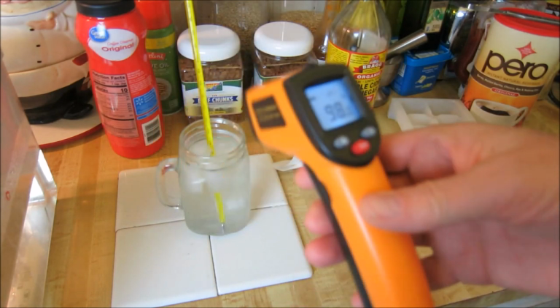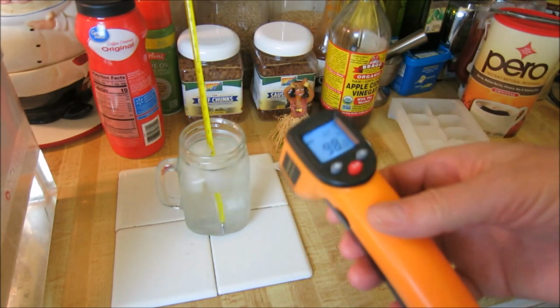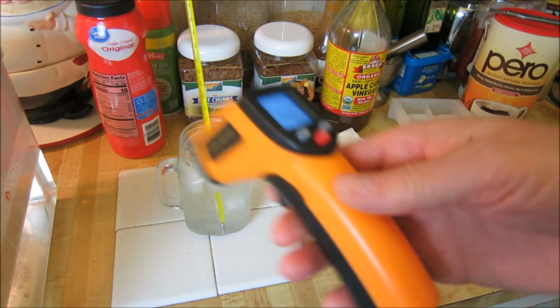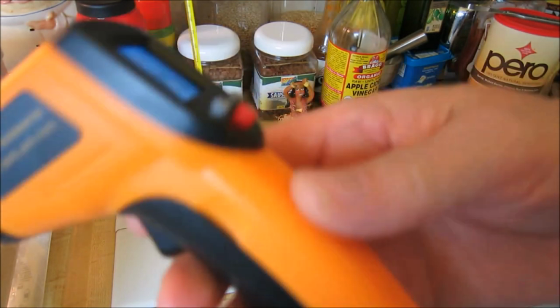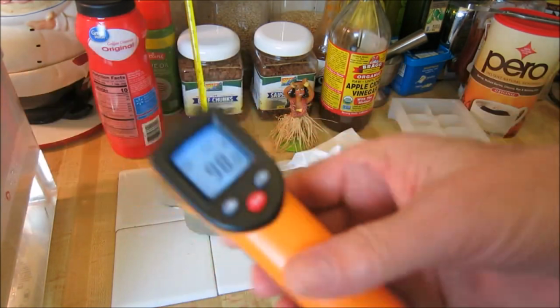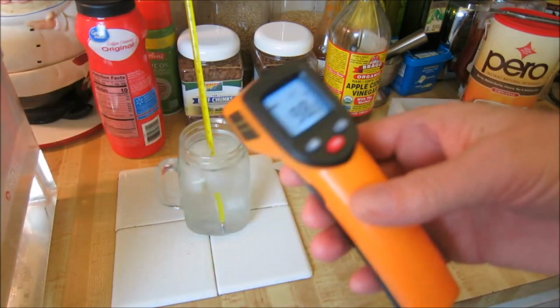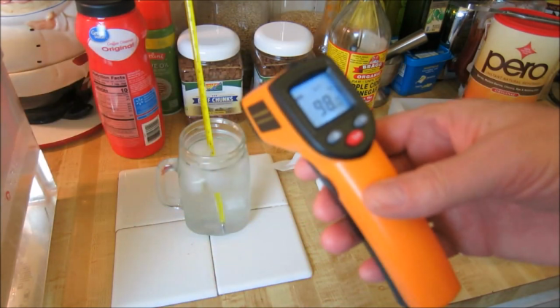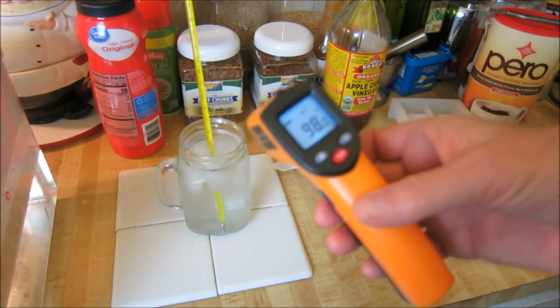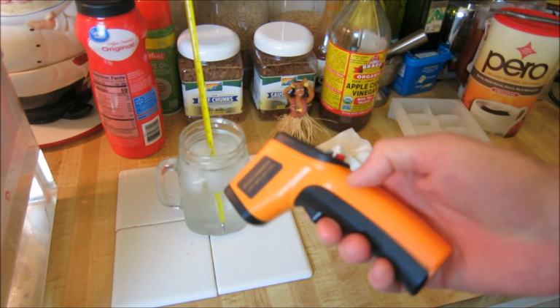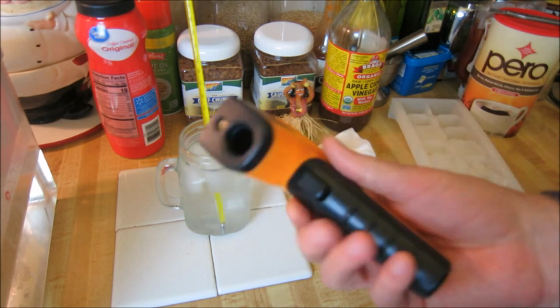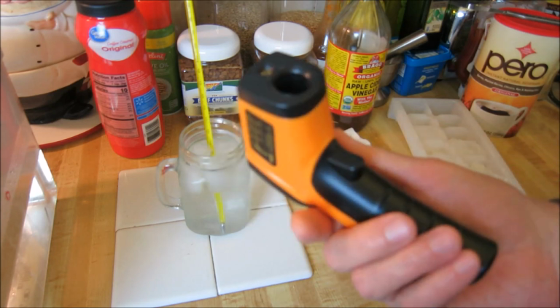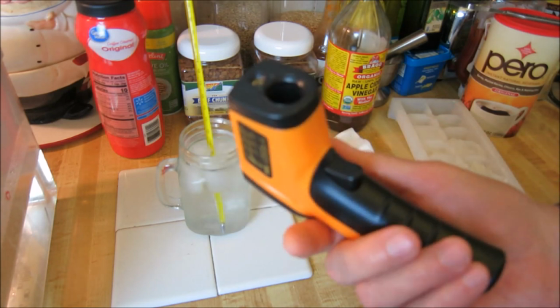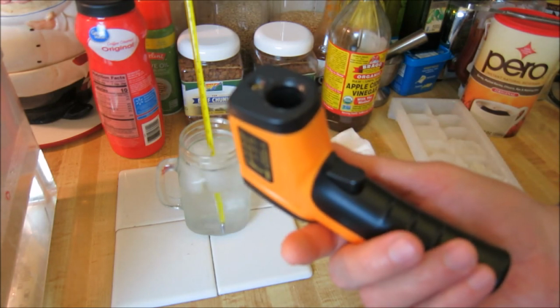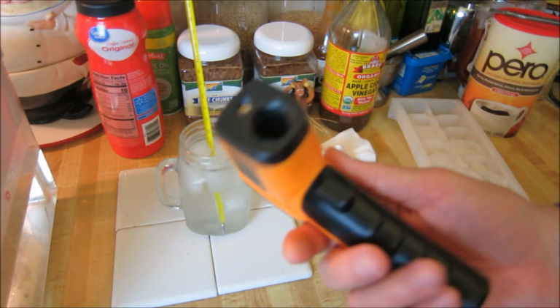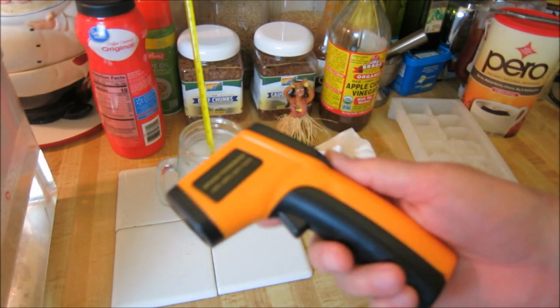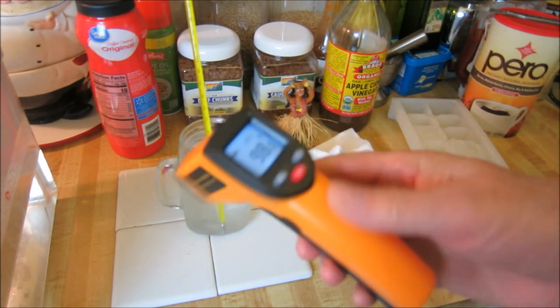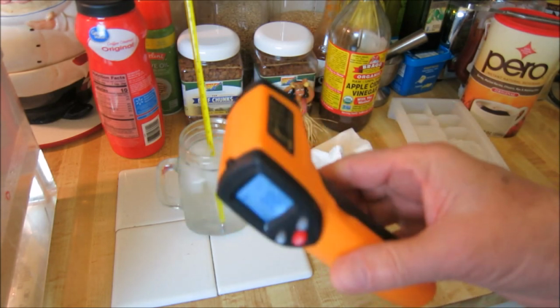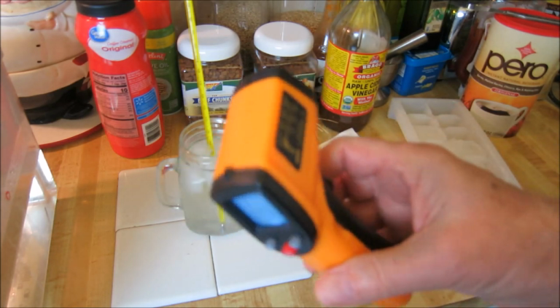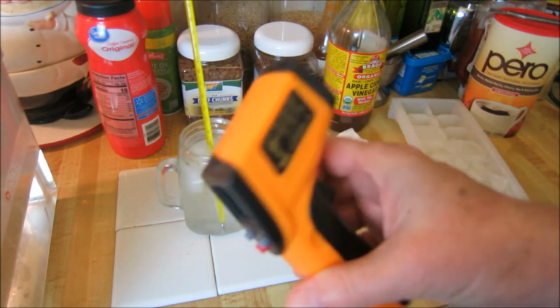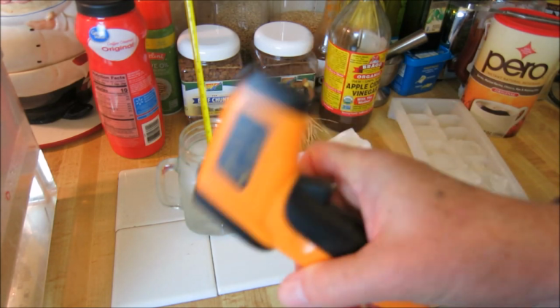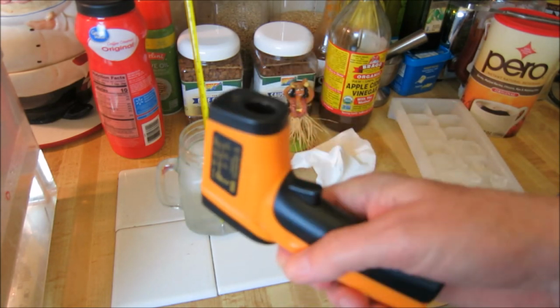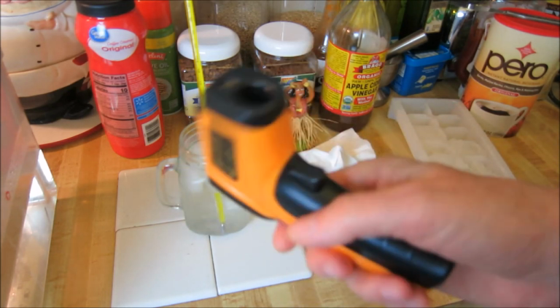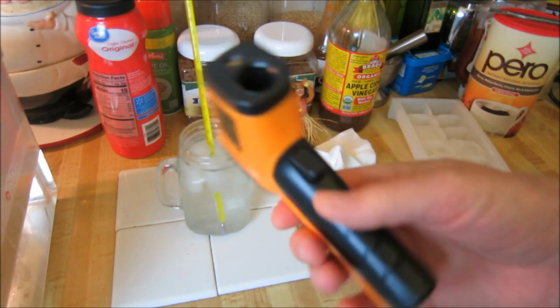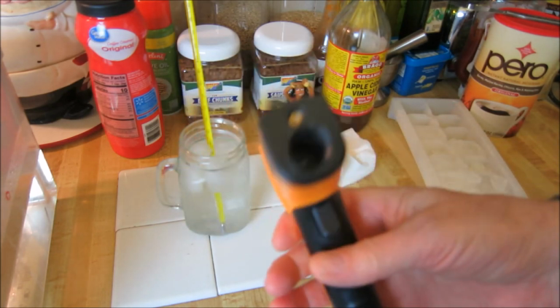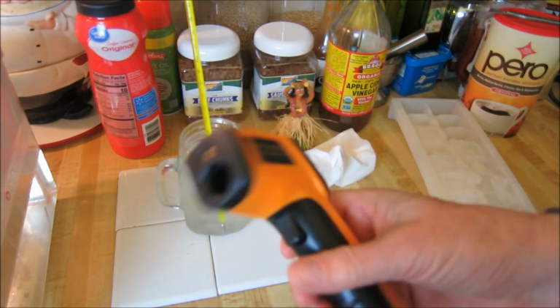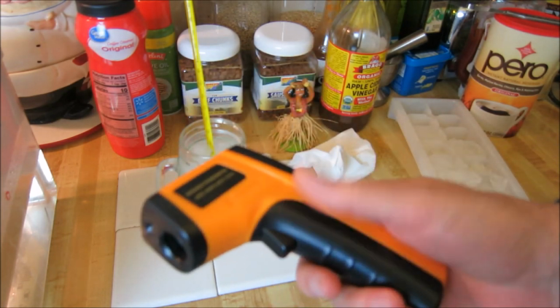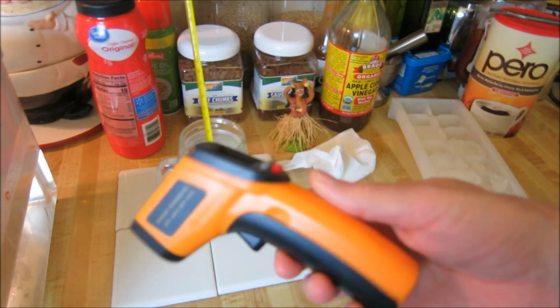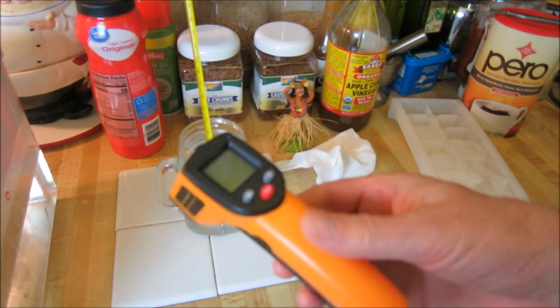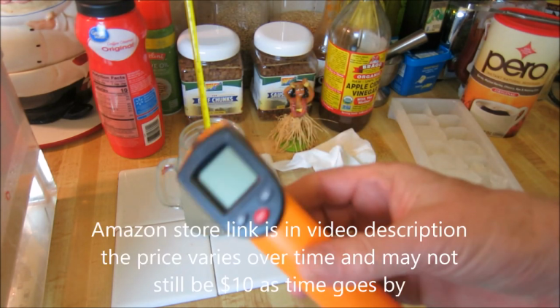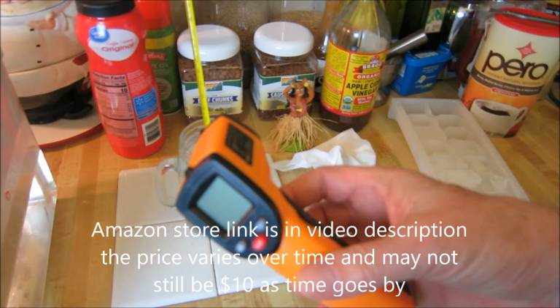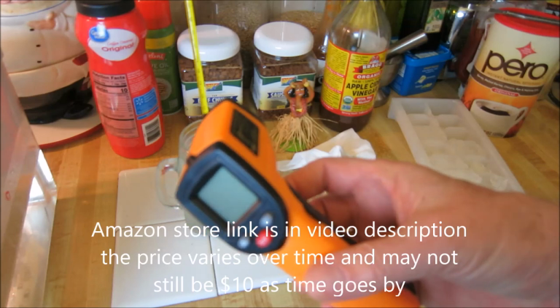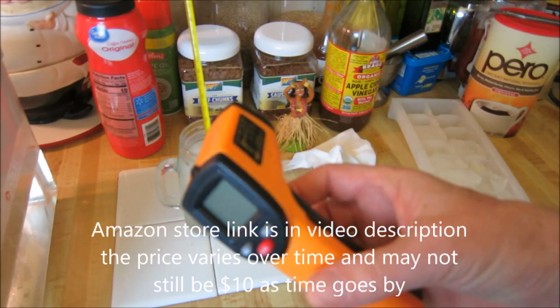You can measure hot material, you can measure cold material. It's nine or ten bucks on Amazon — this is amazing. I'll have a link to it in my Amazon store in the video description.